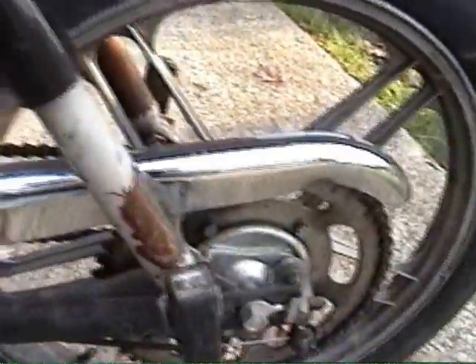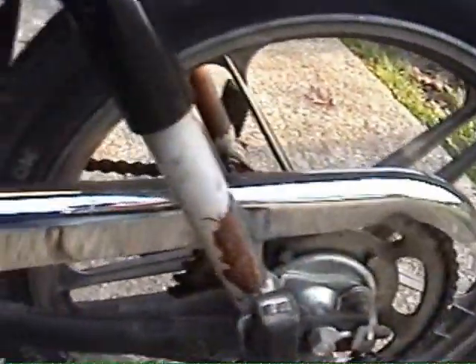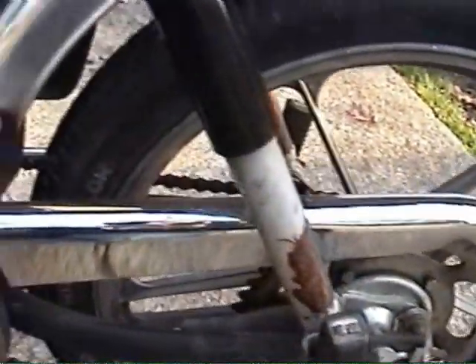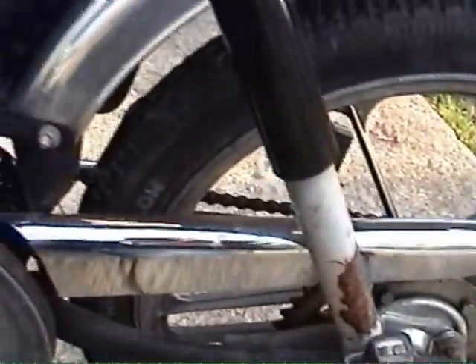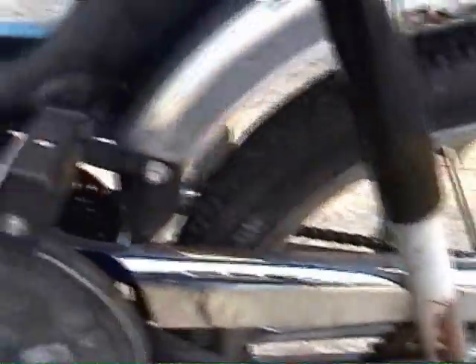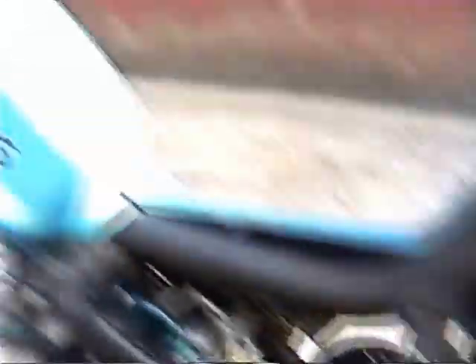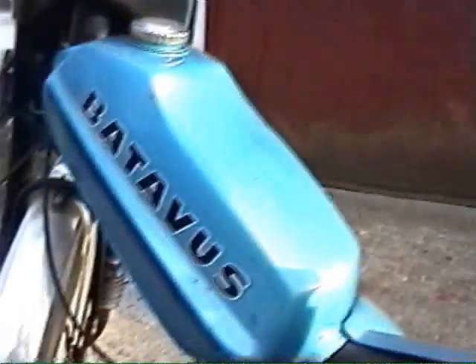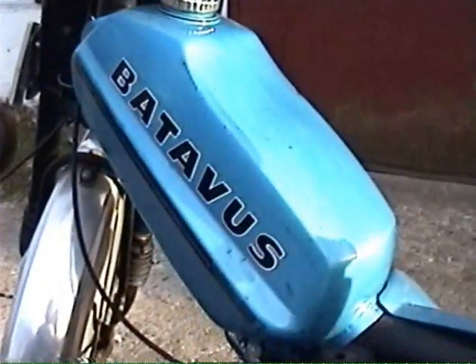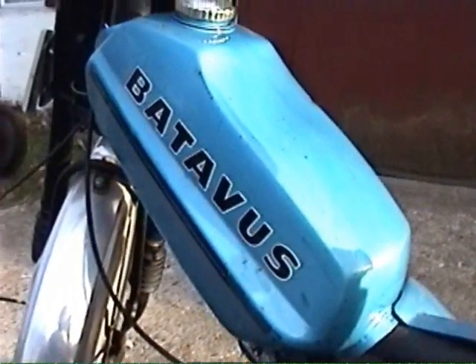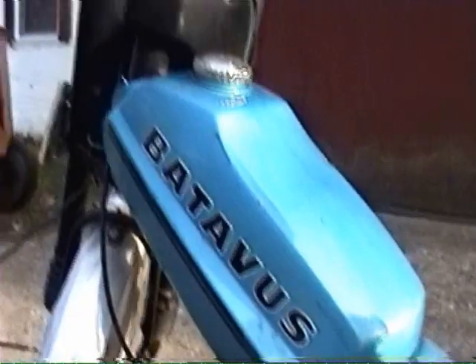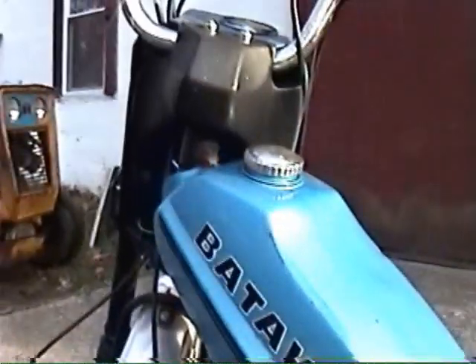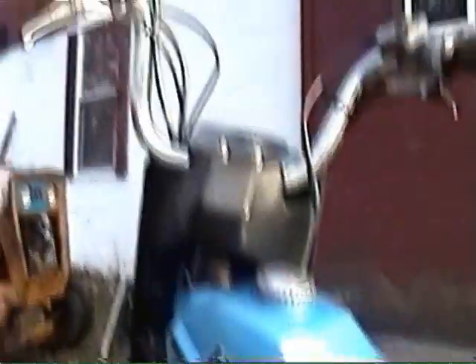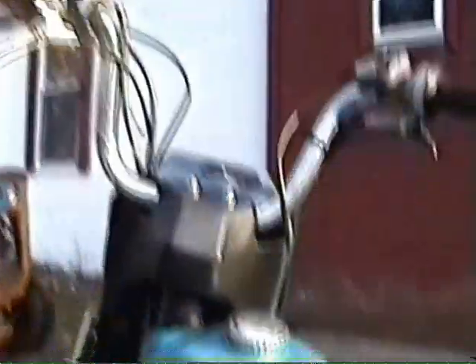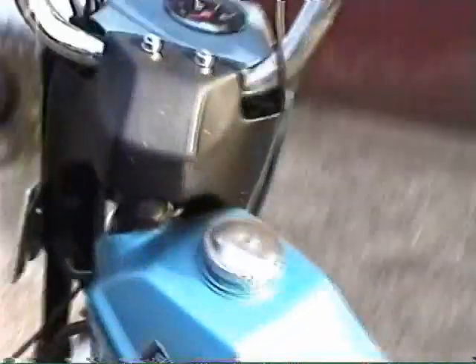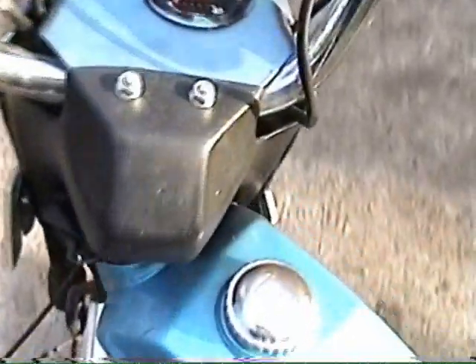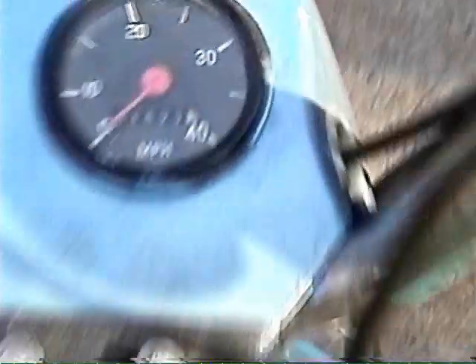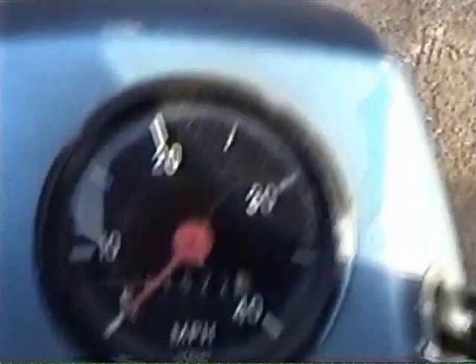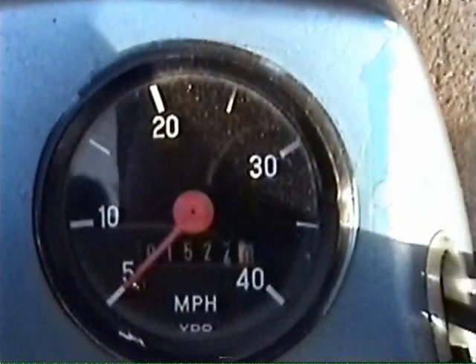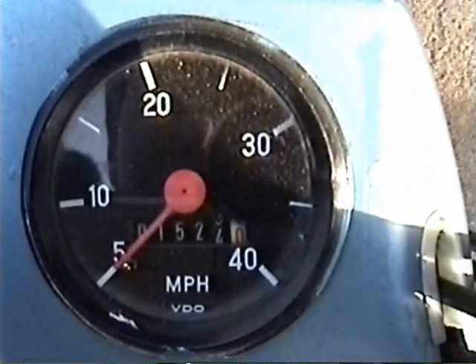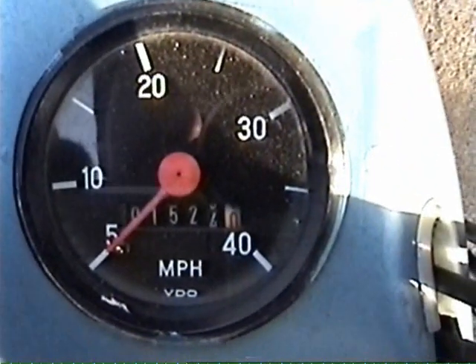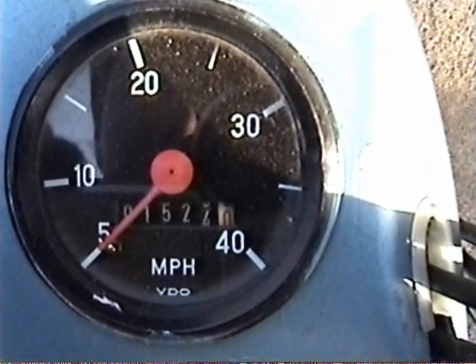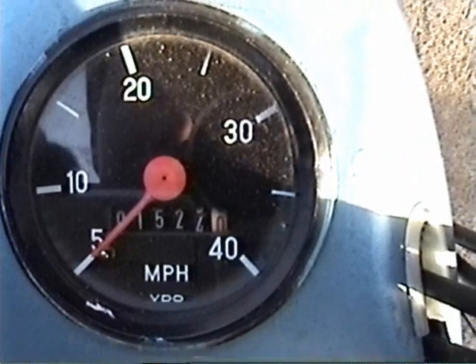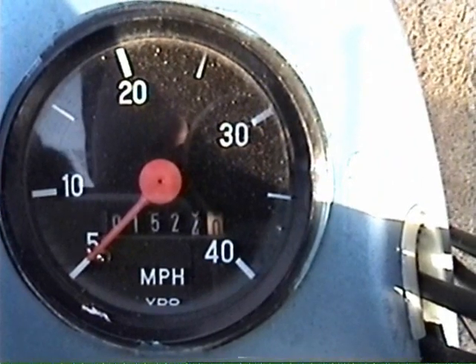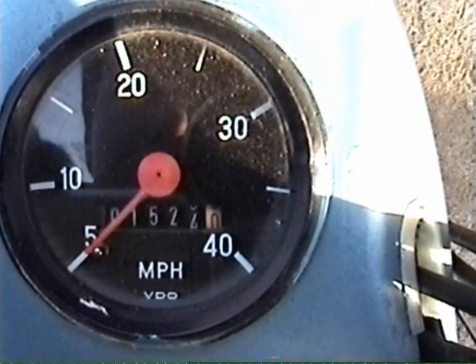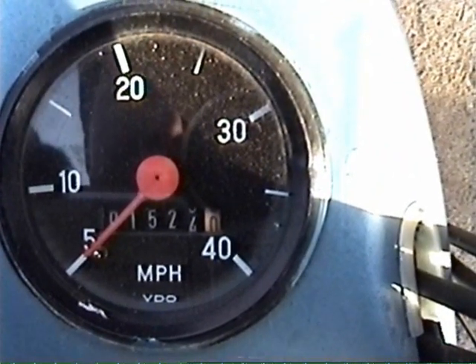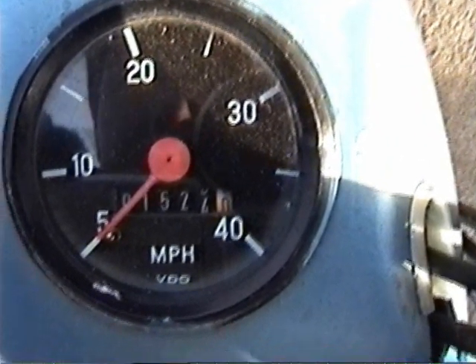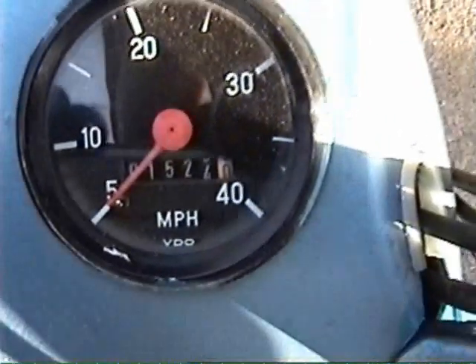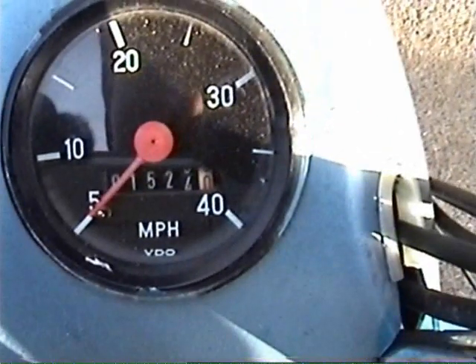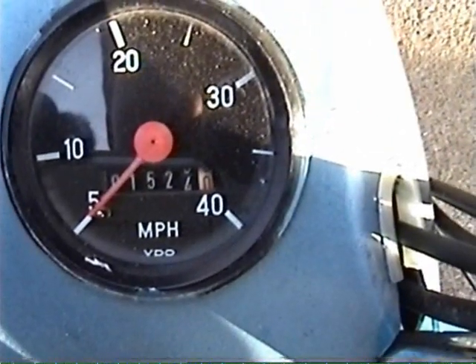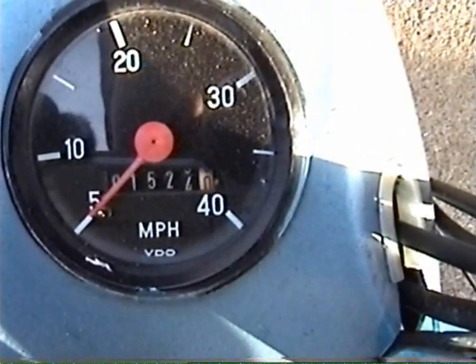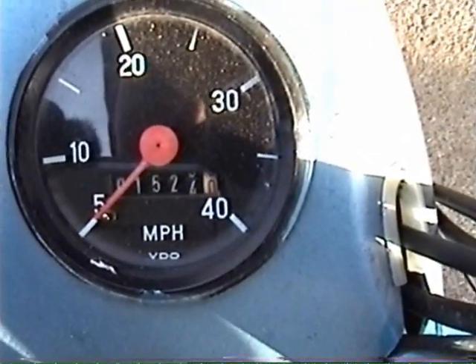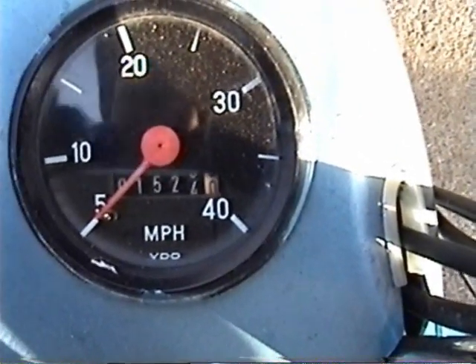Comb is decent. Lights all work. I think the horn works. The speedometer, however, does not work — well, it works somewhat. Sometimes it gets stuck, so it's probably got more miles than what's shown on the odometer.